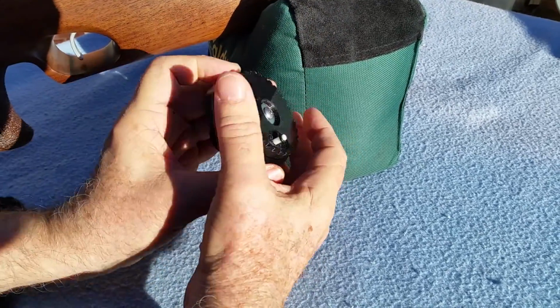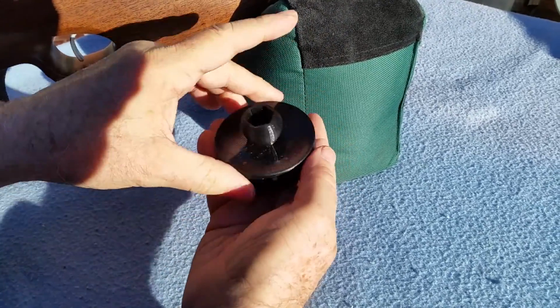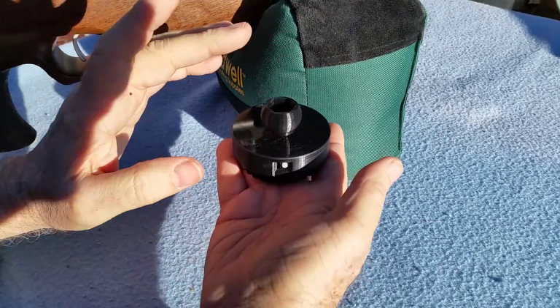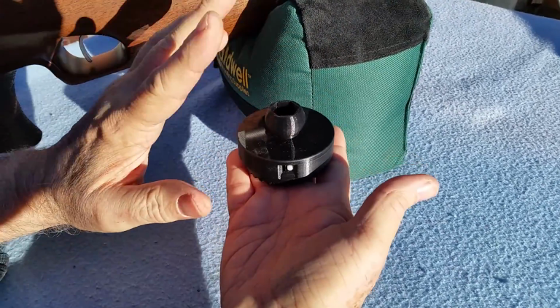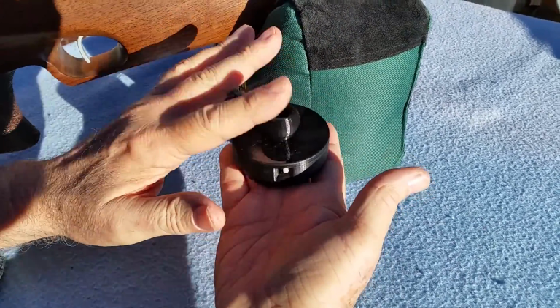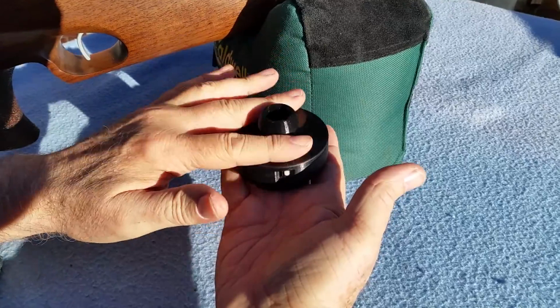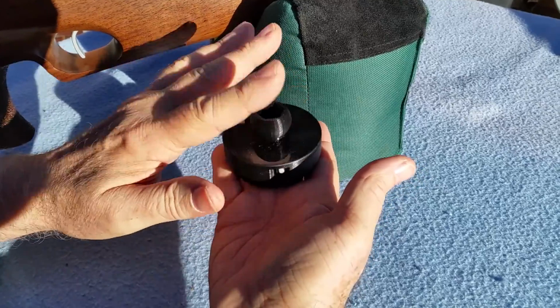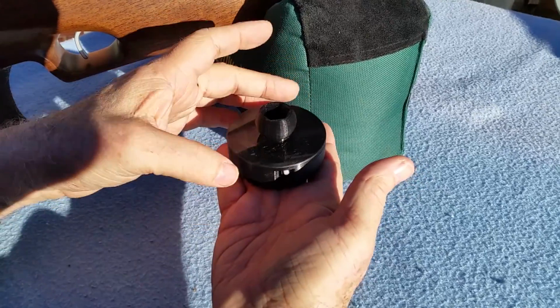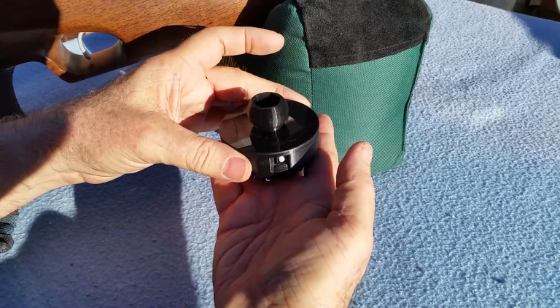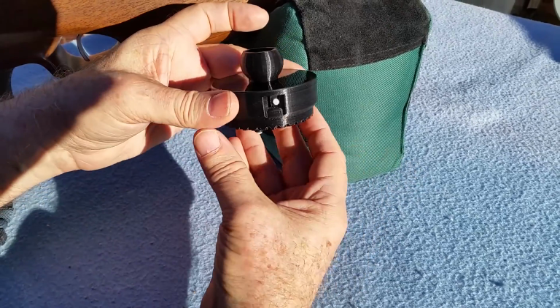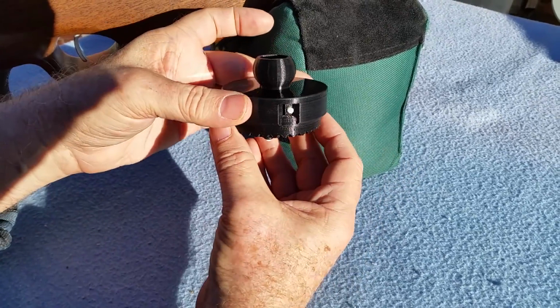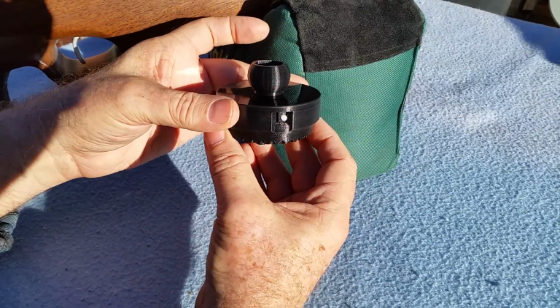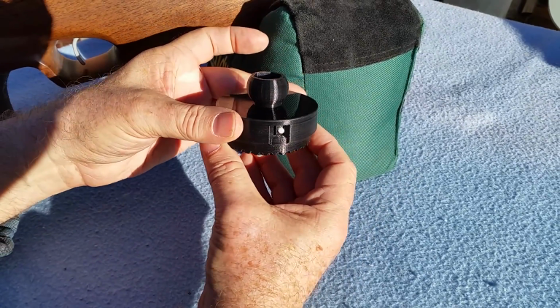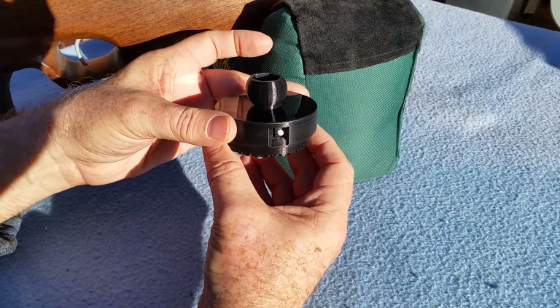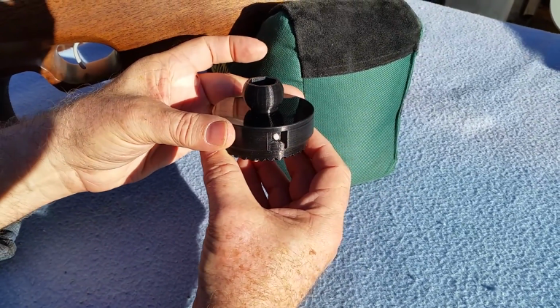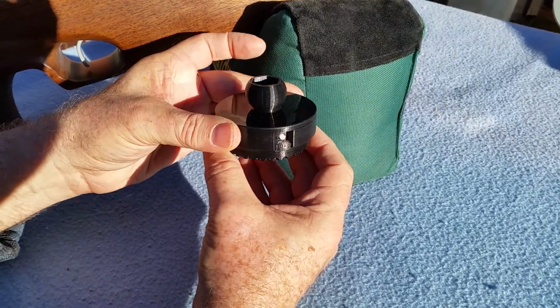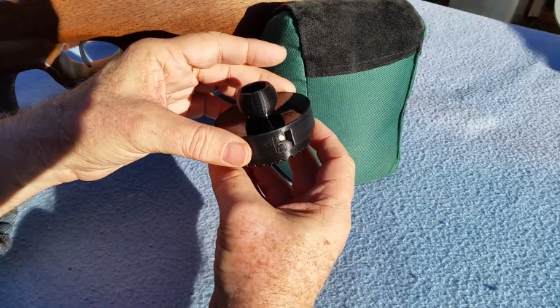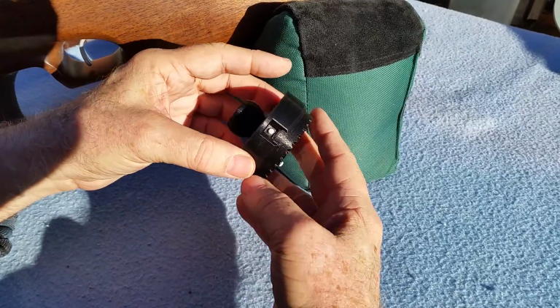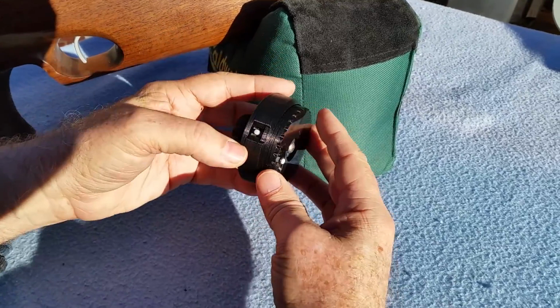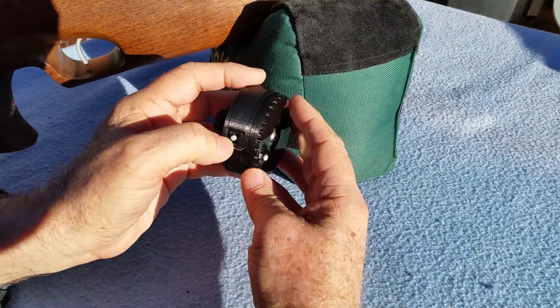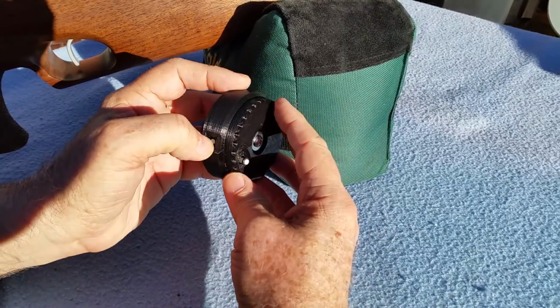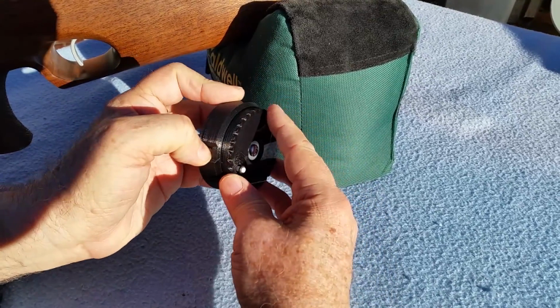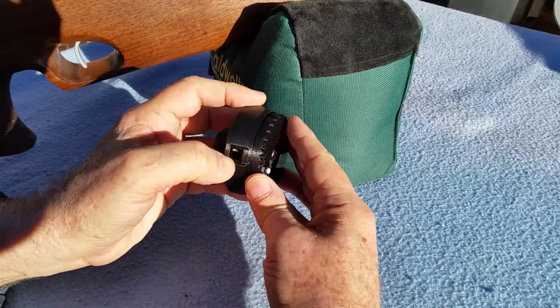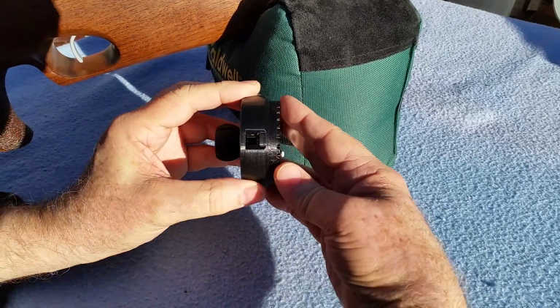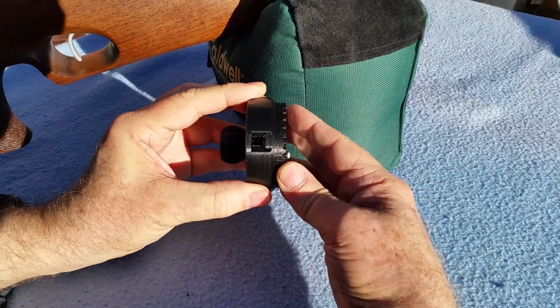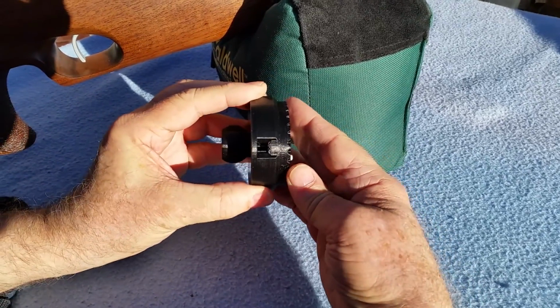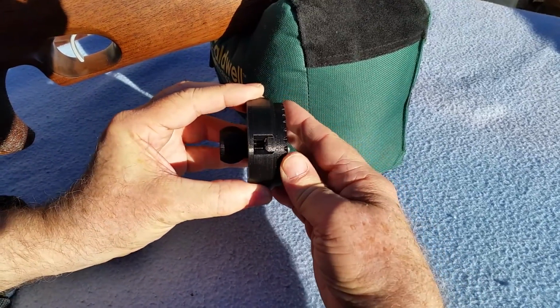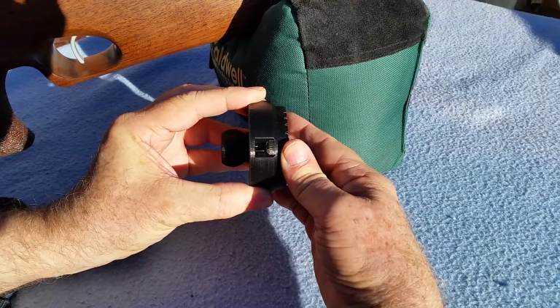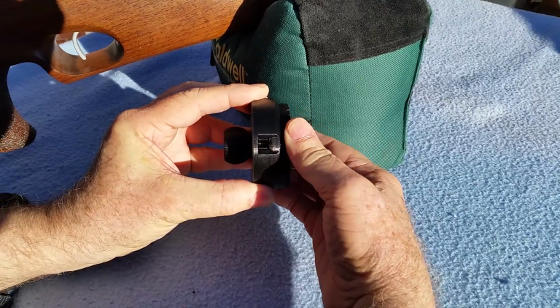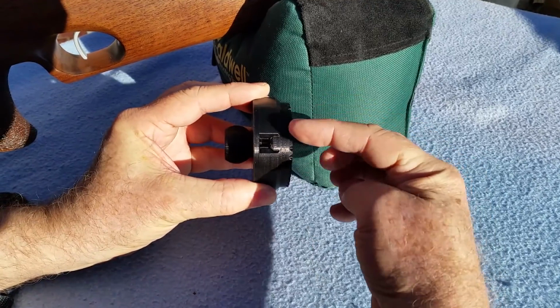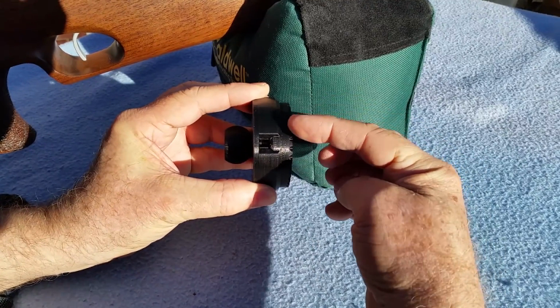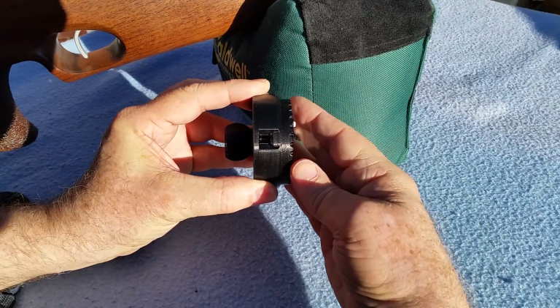Flip everything over, tap a bit, and then bring the turrets back into alignment, and then you'll see that all the pellets are gone. They're now in the upper turret.